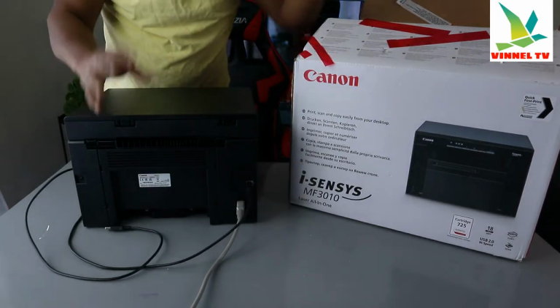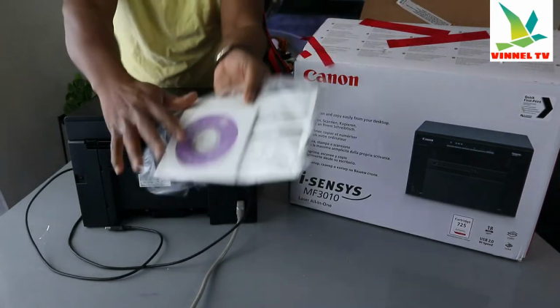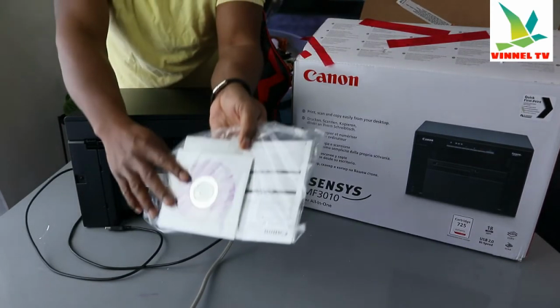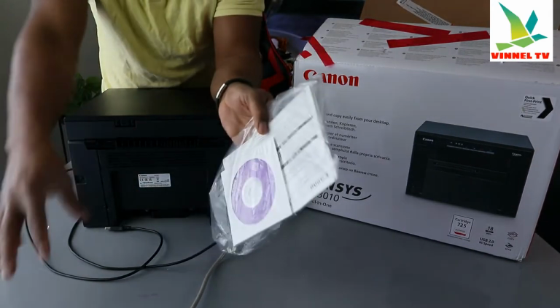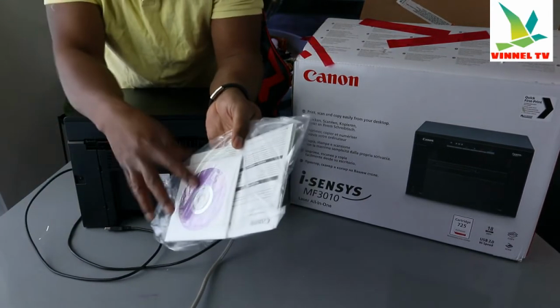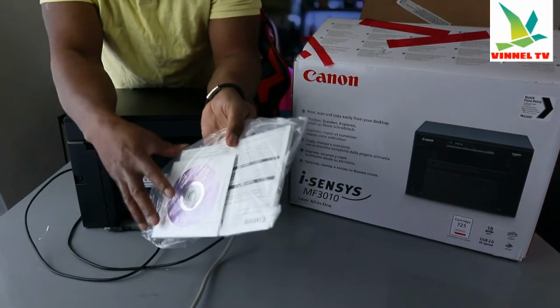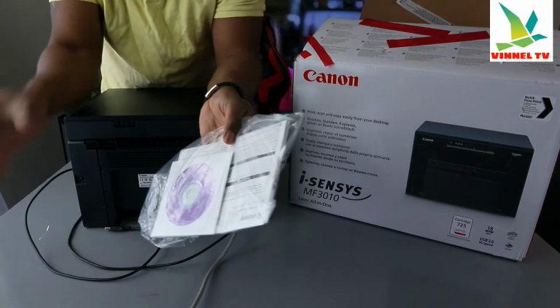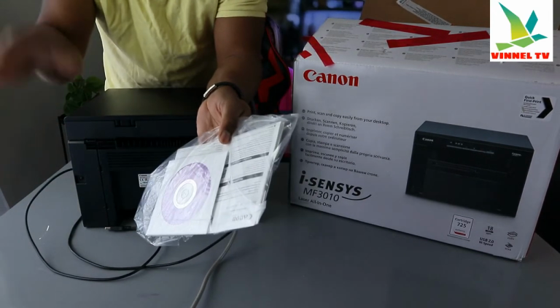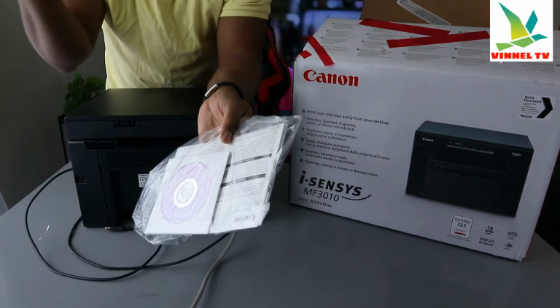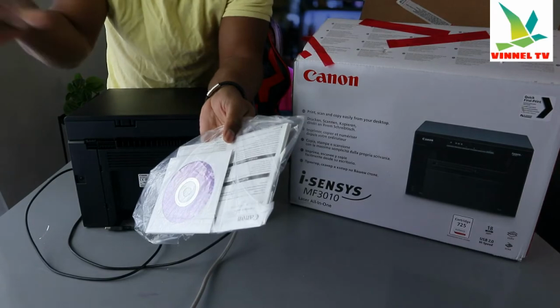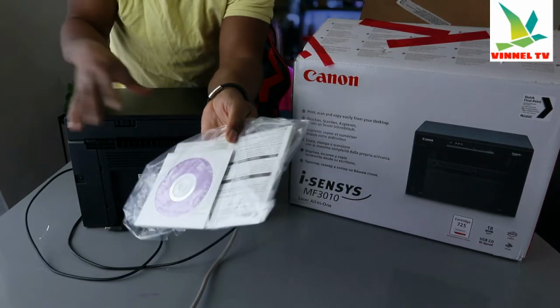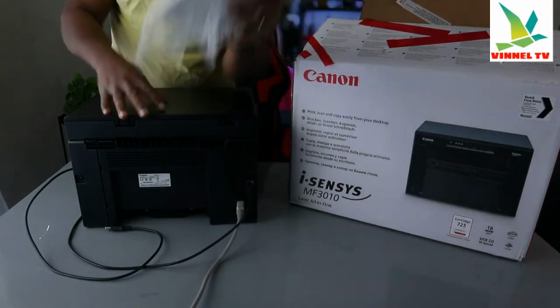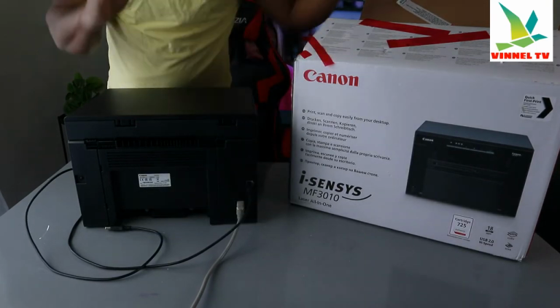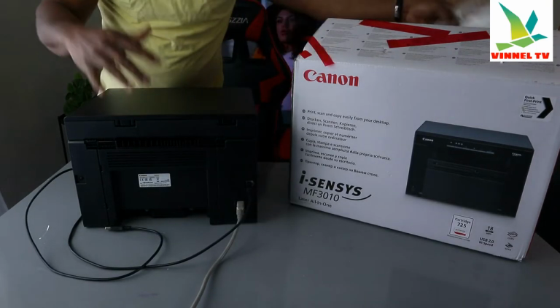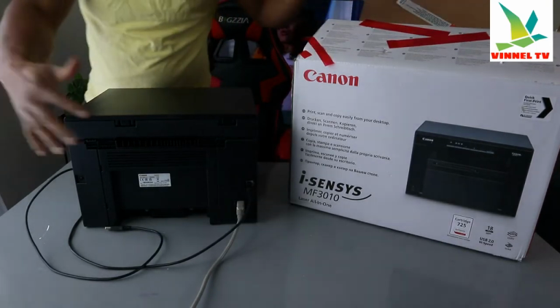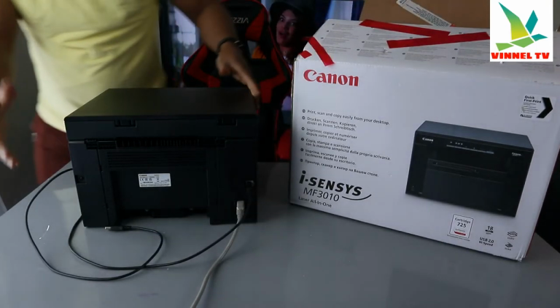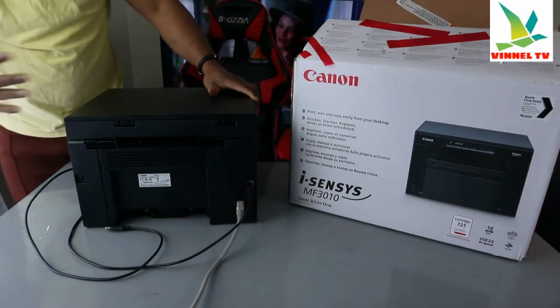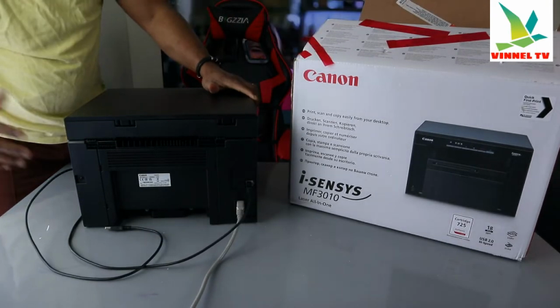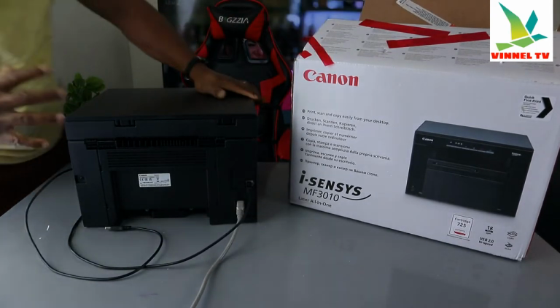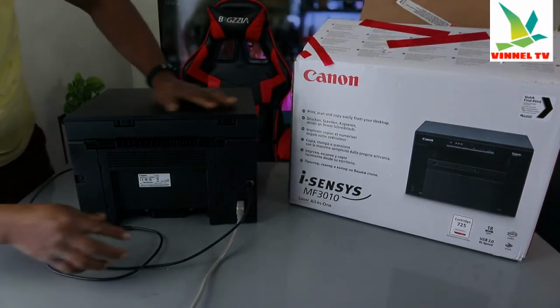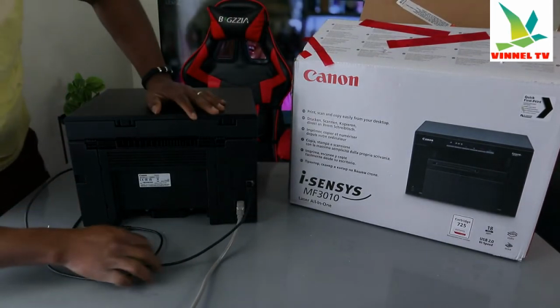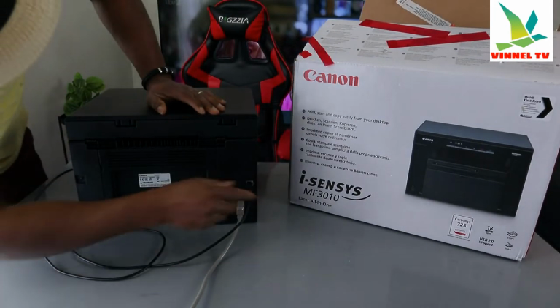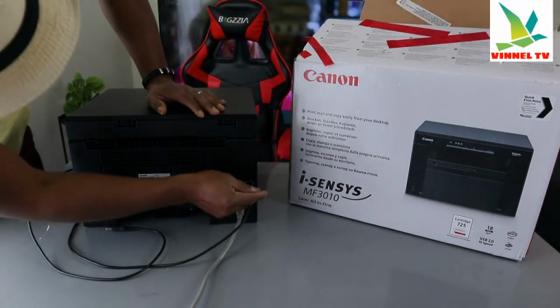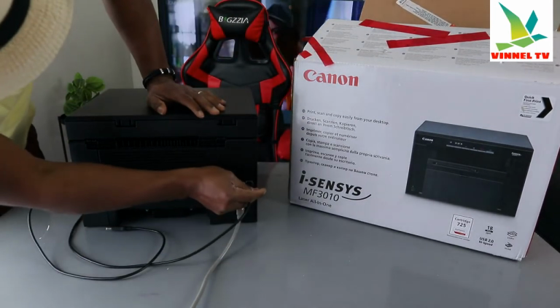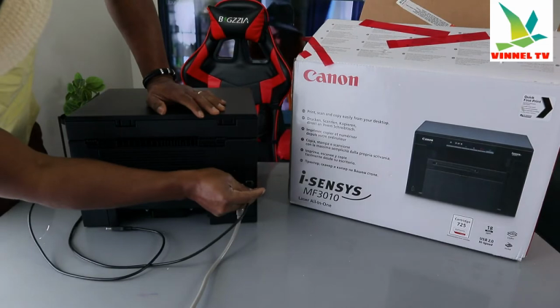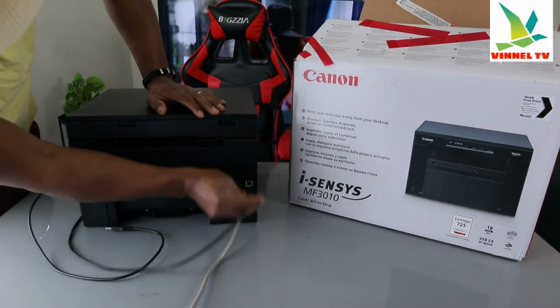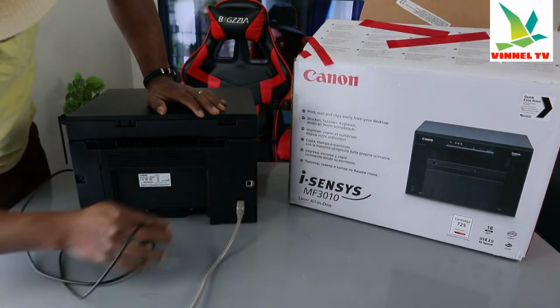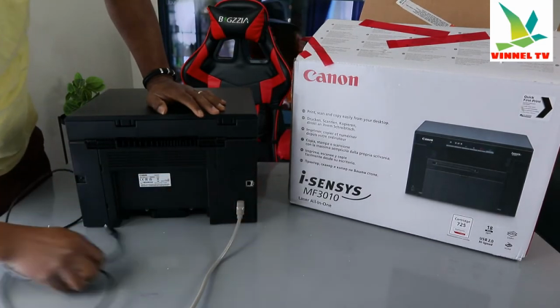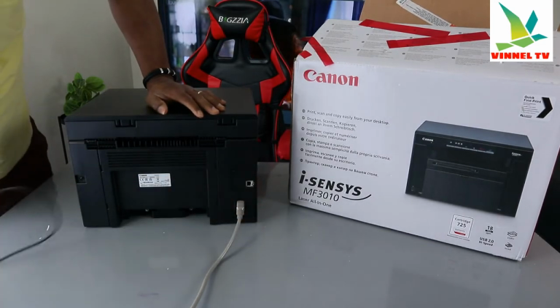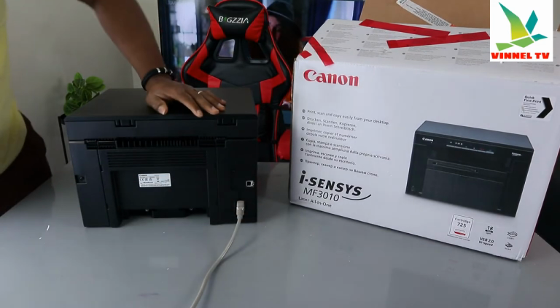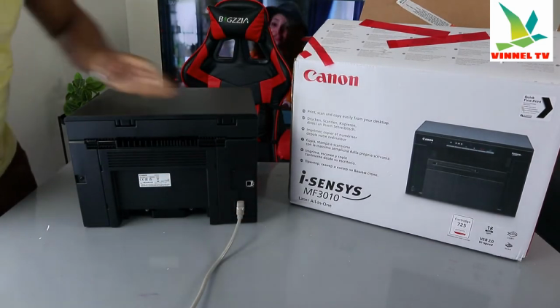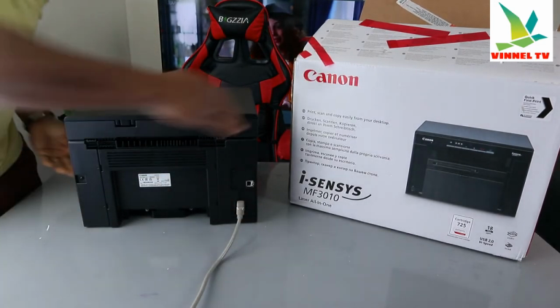Check my video on how we connected this printer to the PC. At the moment we're just giving you an overview, and the next thing we need to do is turn this printer around.